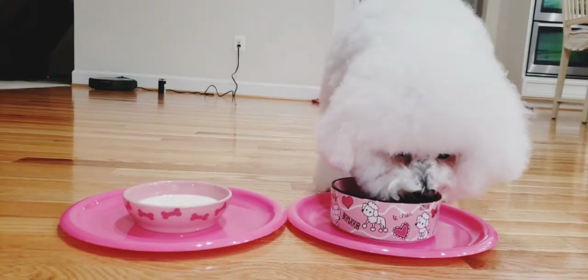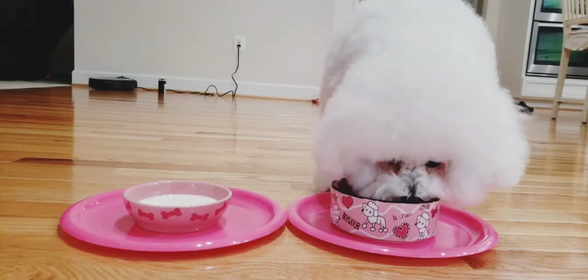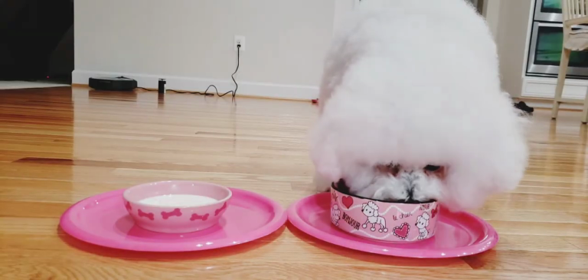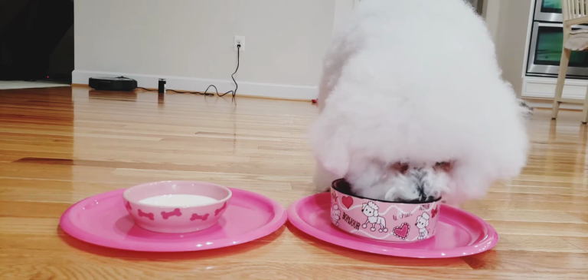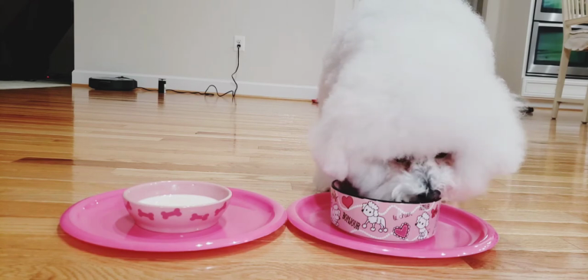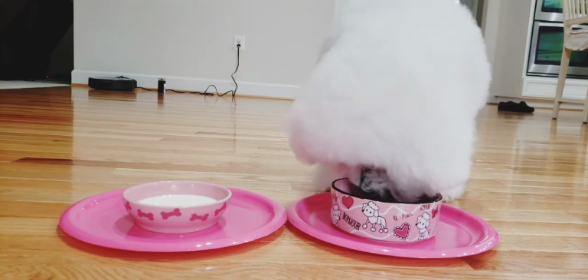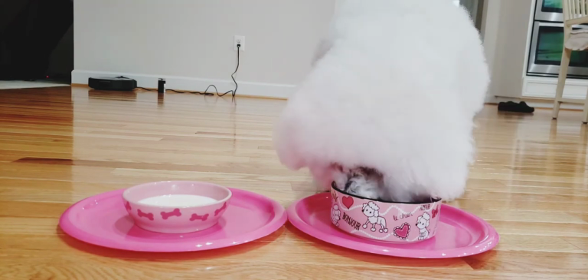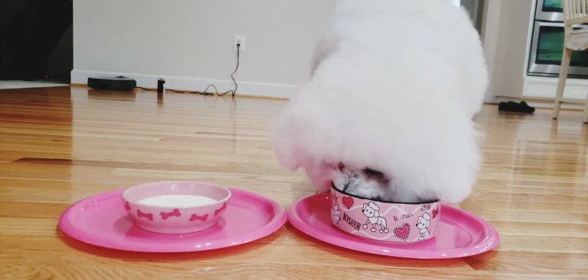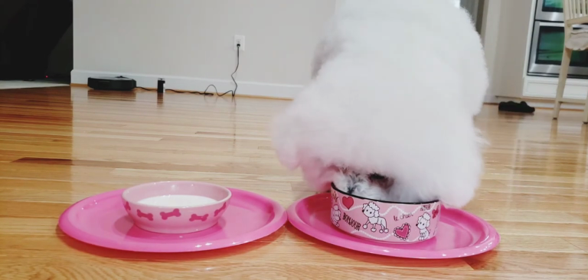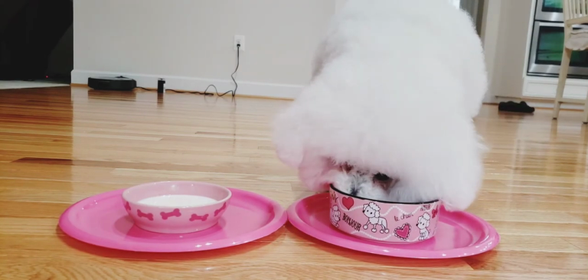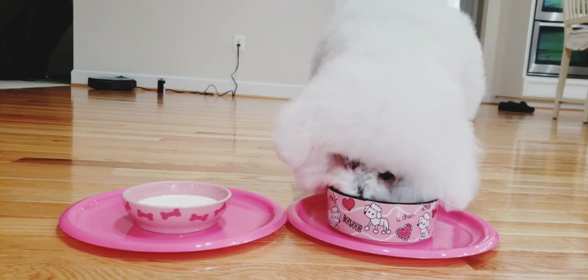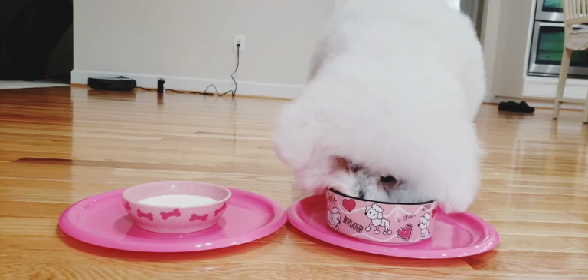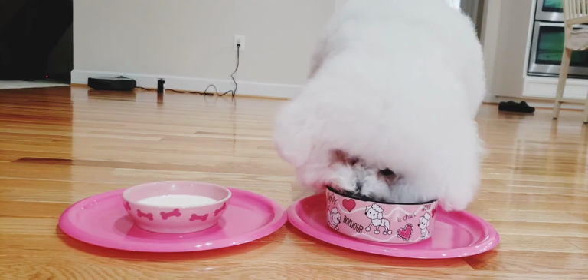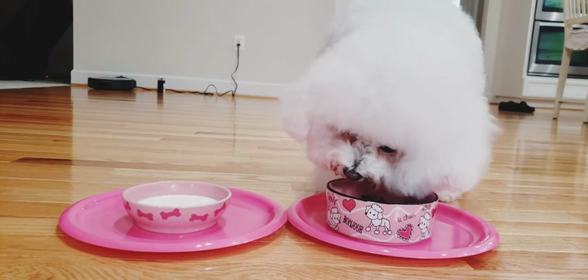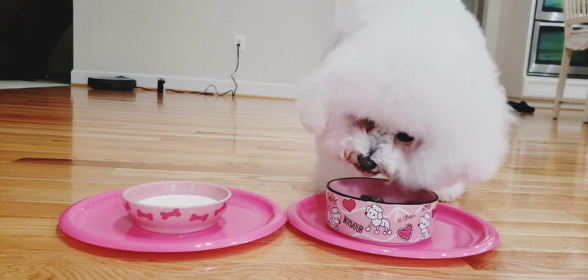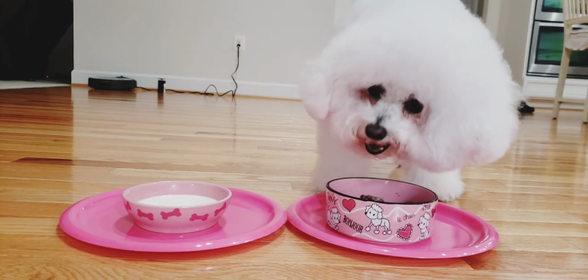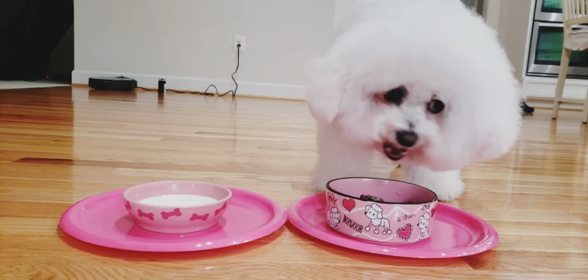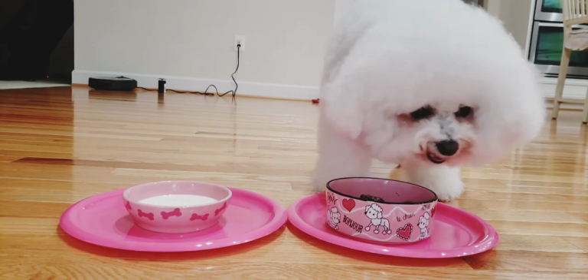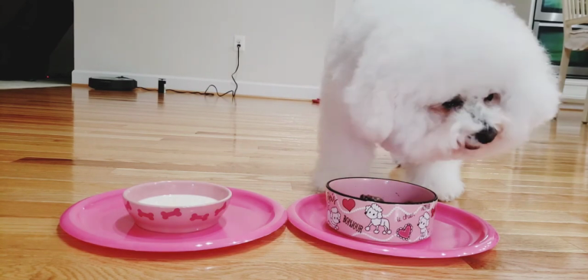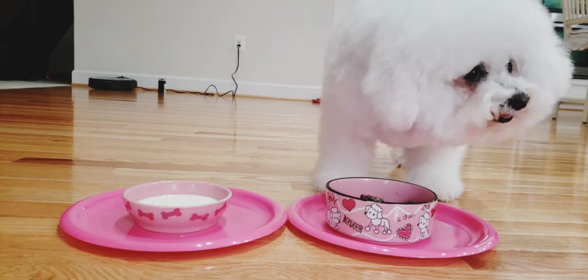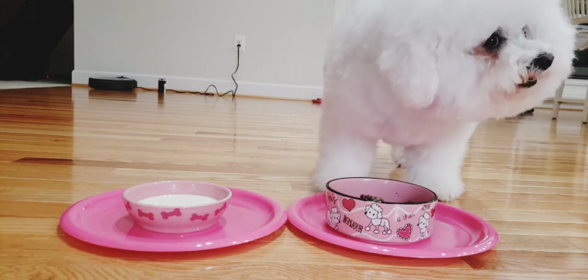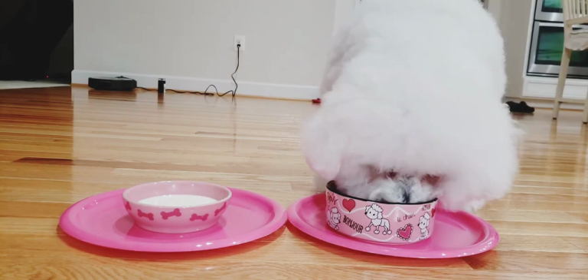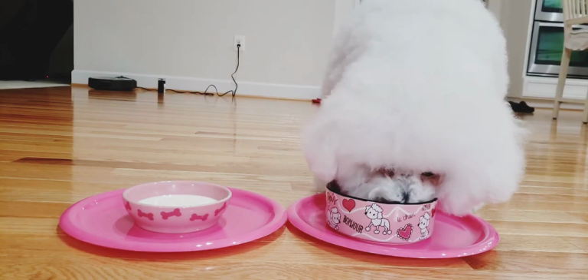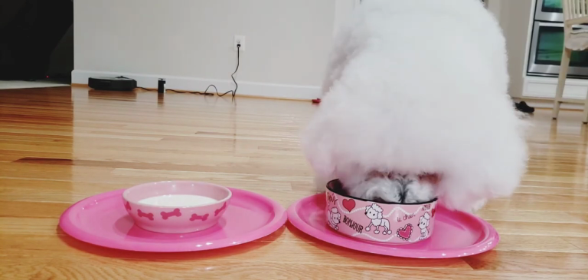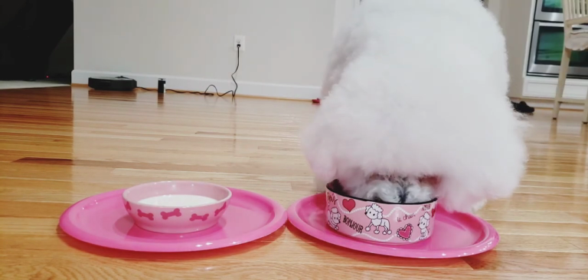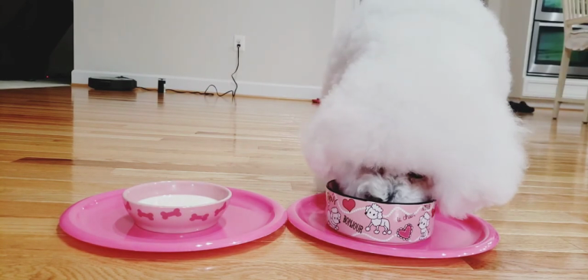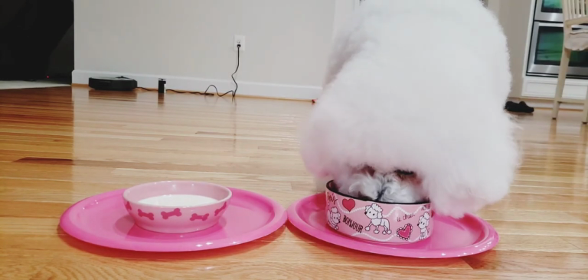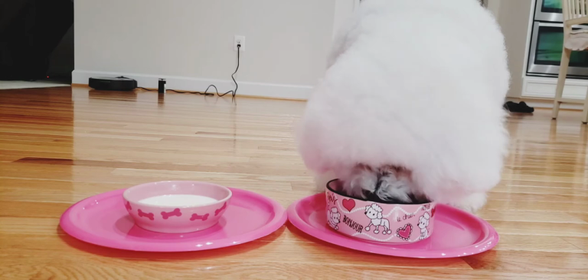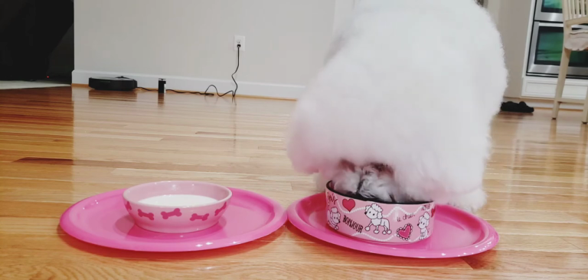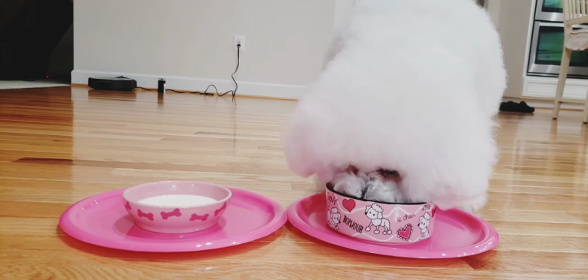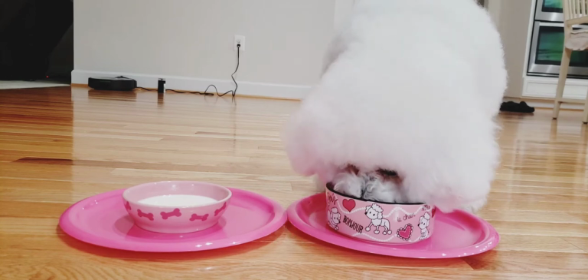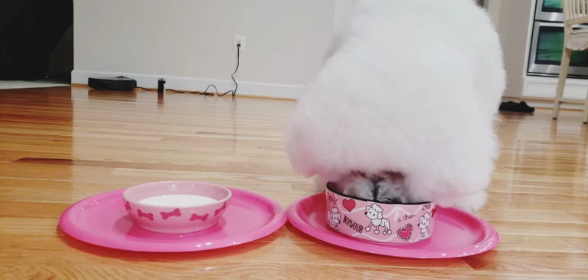While chicken livers and hearts contain essential nutrients that are good for dogs, having too much of them is not good for your dog. We do not give Bella chicken livers and hearts every day — these are just some of the proteins that we give her. We give her different foods every day and make sure she has a balanced and healthy diet.